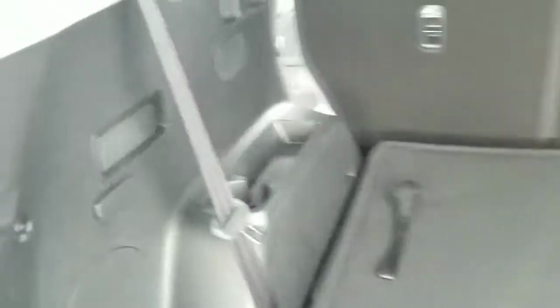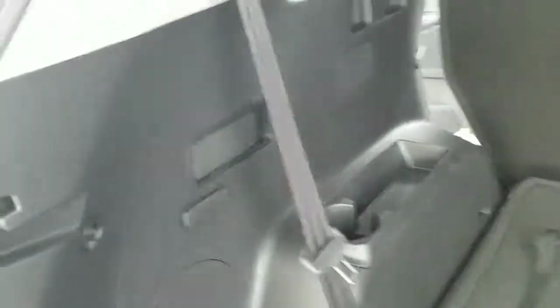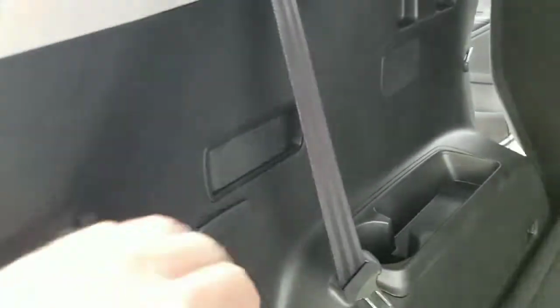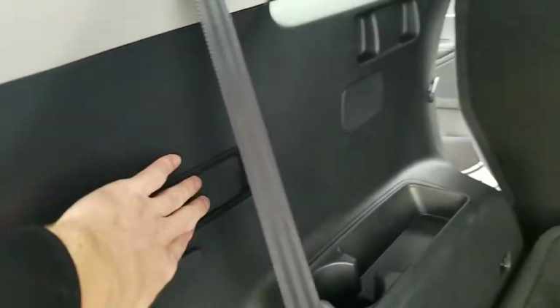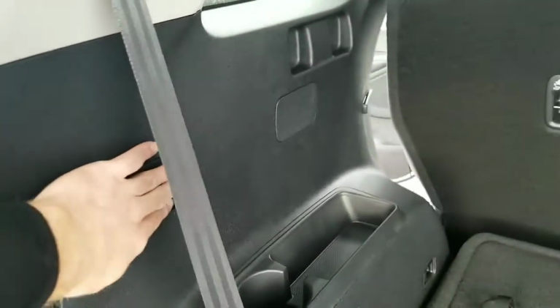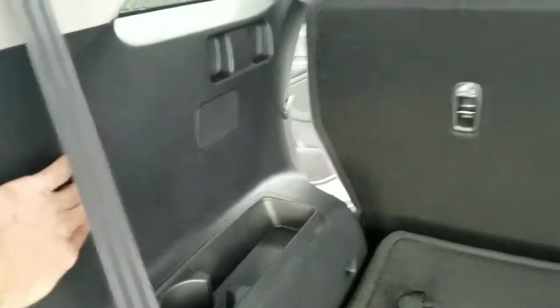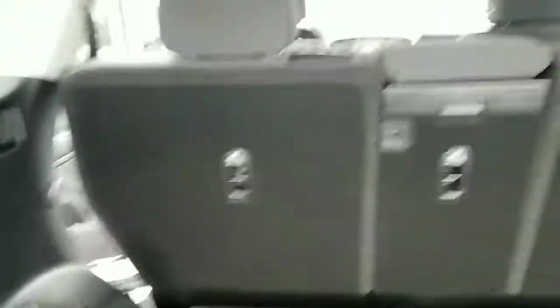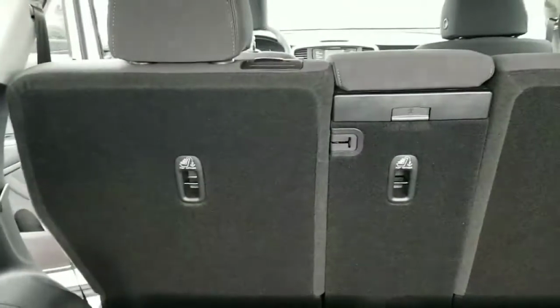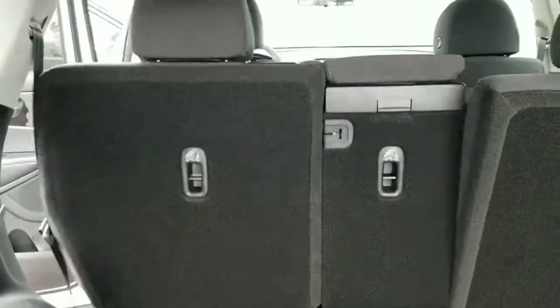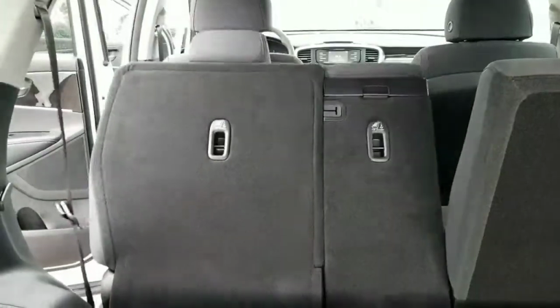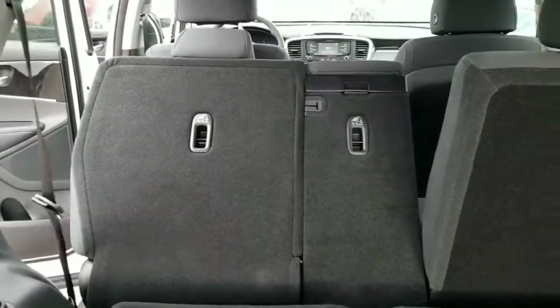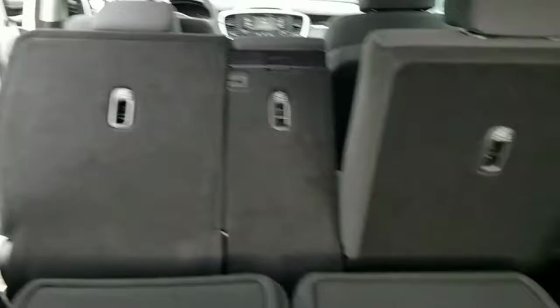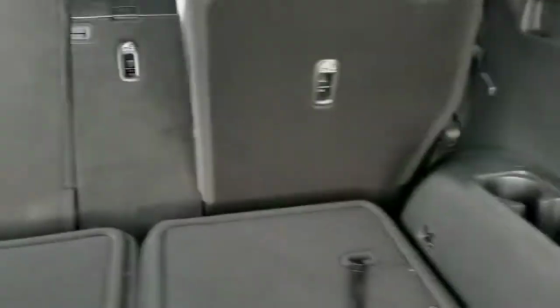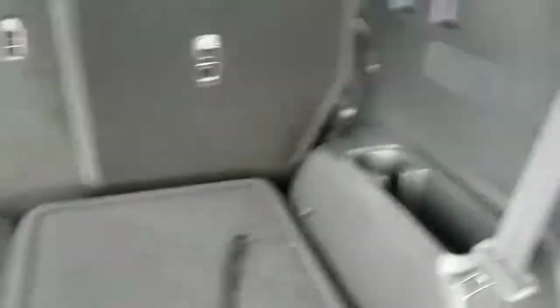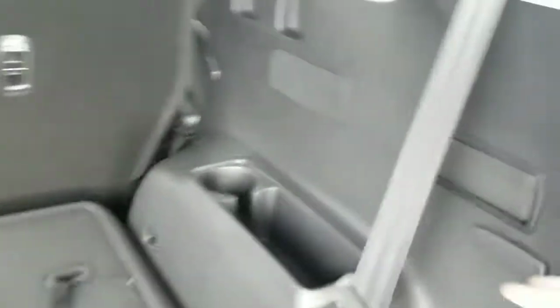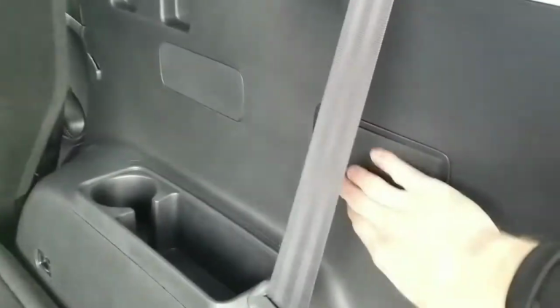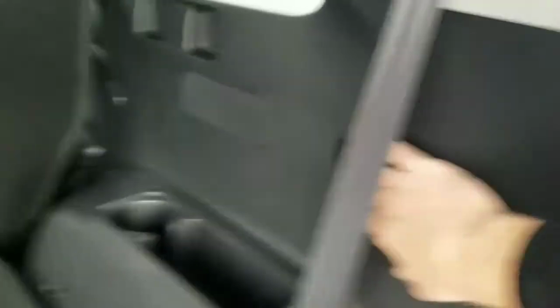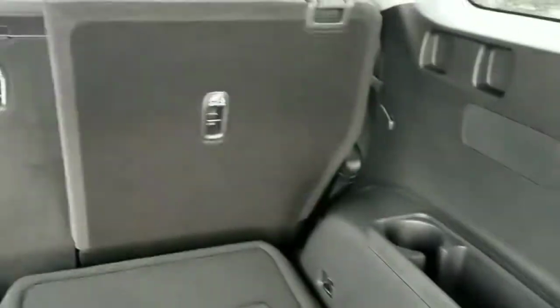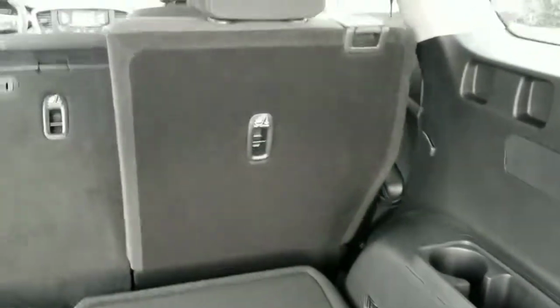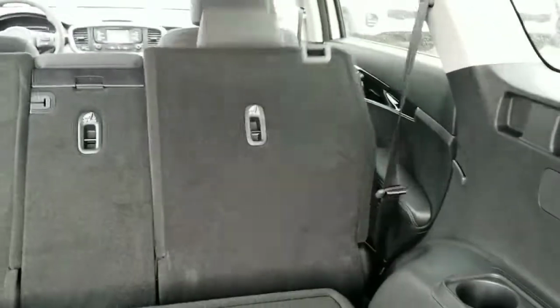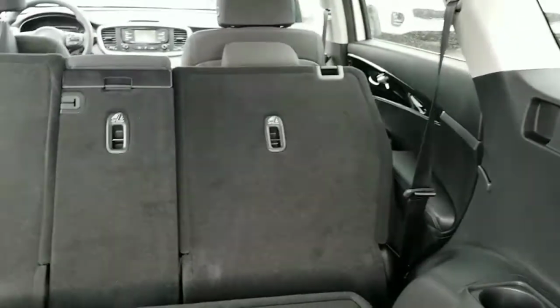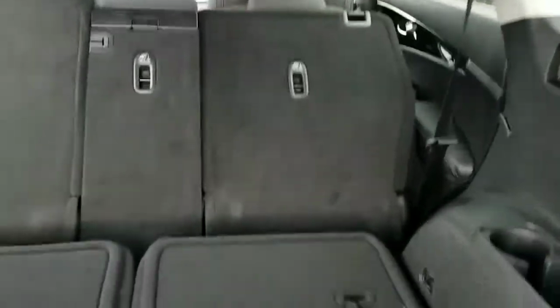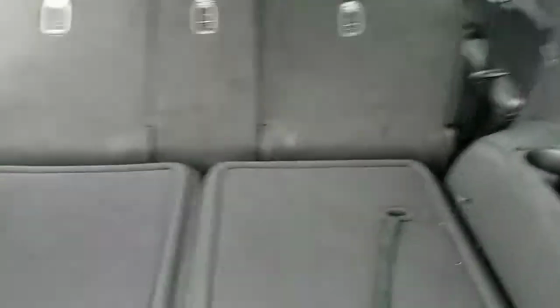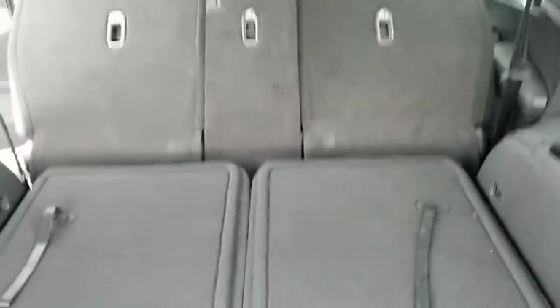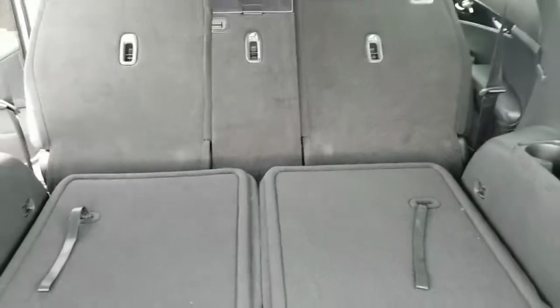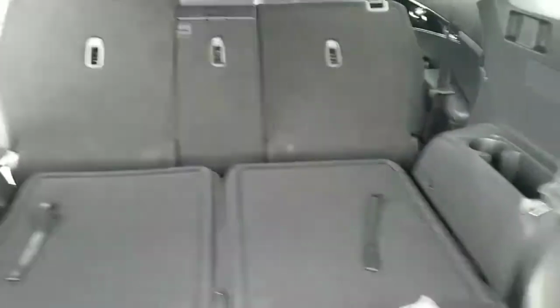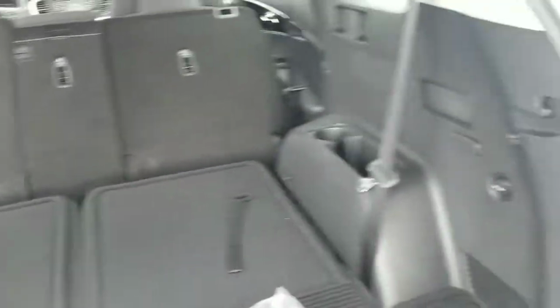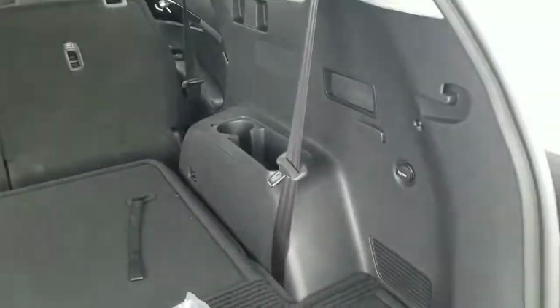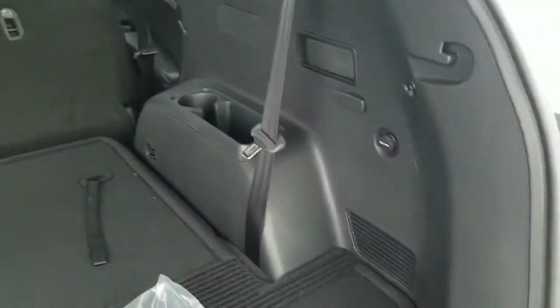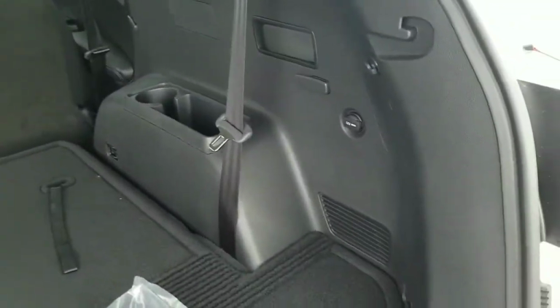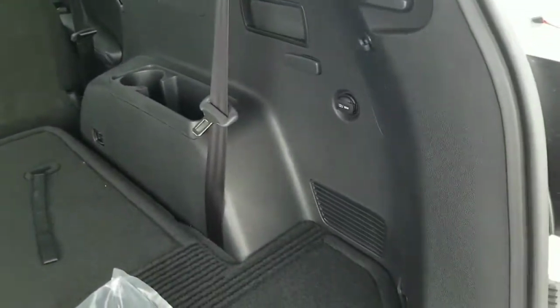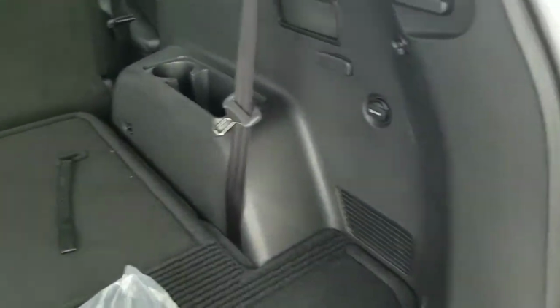You can also put the second row down by pulling on this. When you've got those front seats, that will put it down all the way — those do fold flat as well. You've got an additional charger right here.